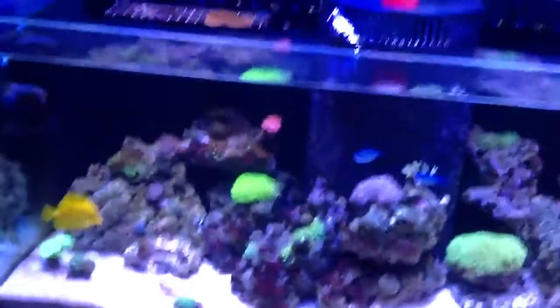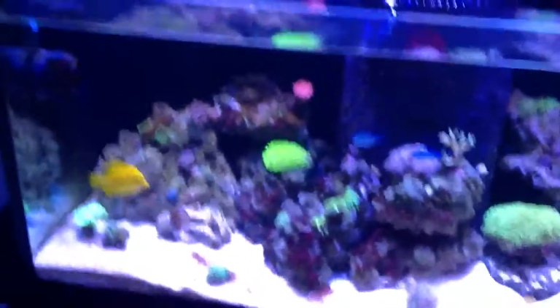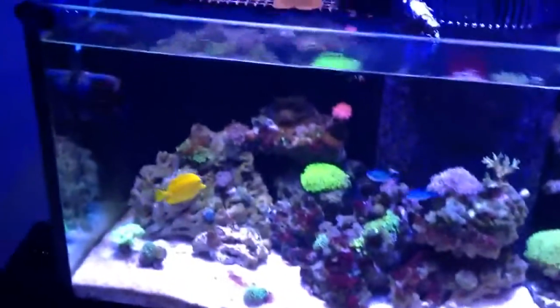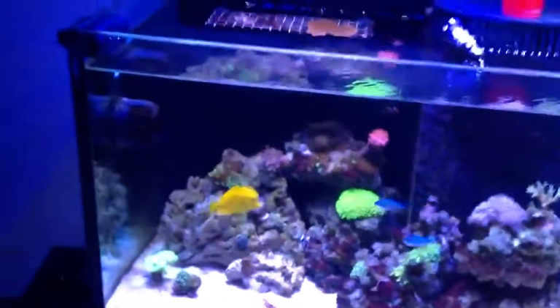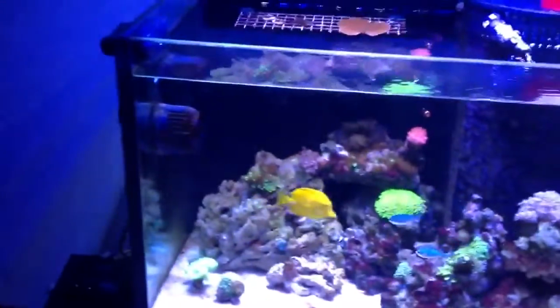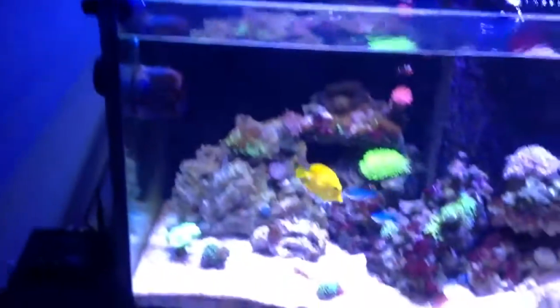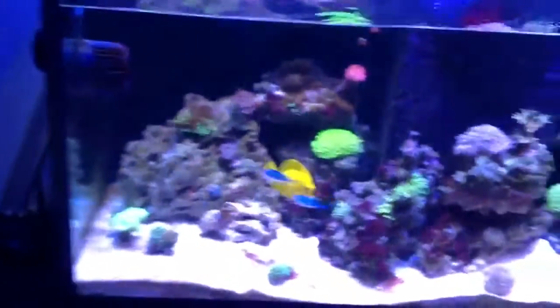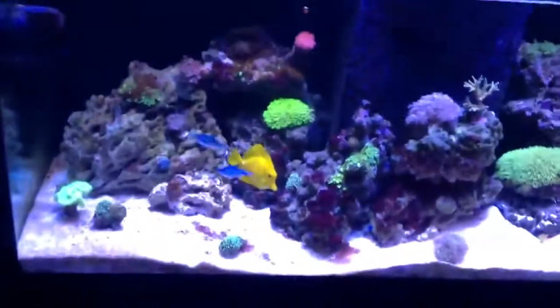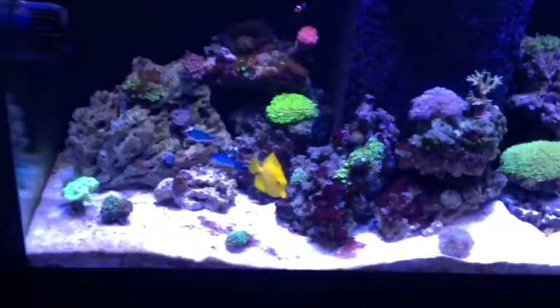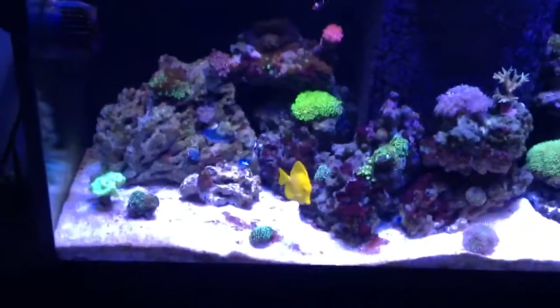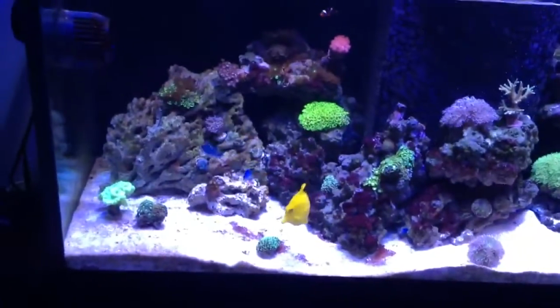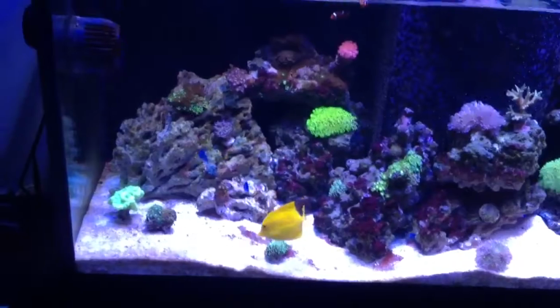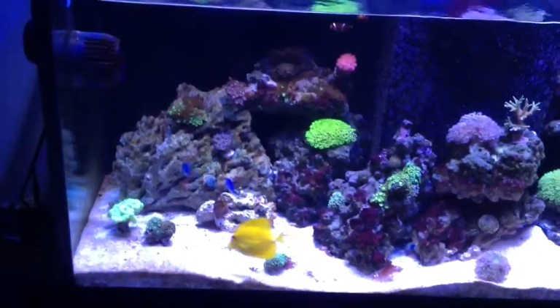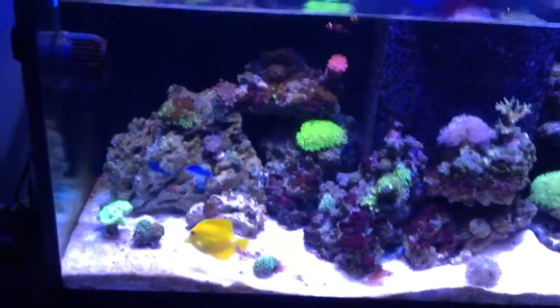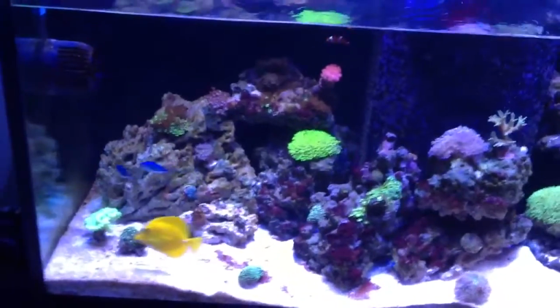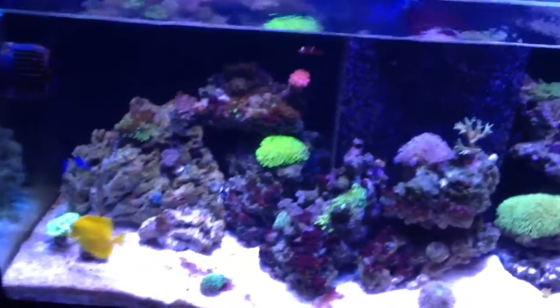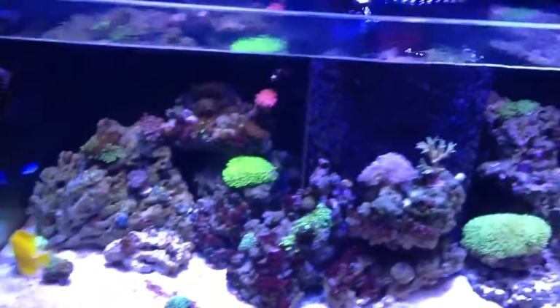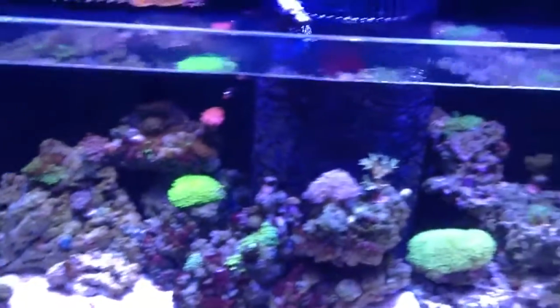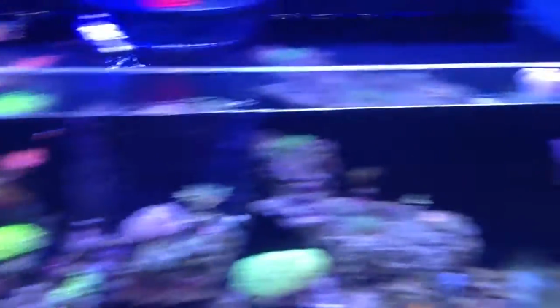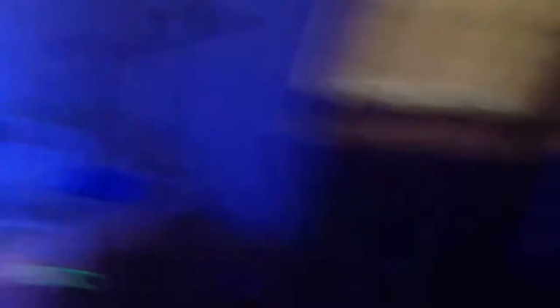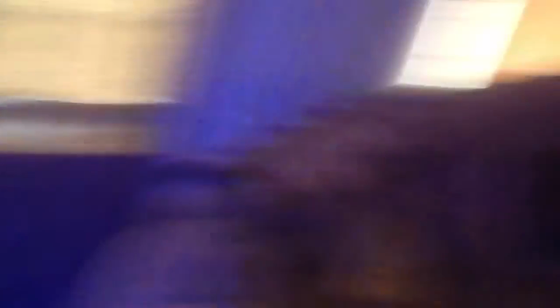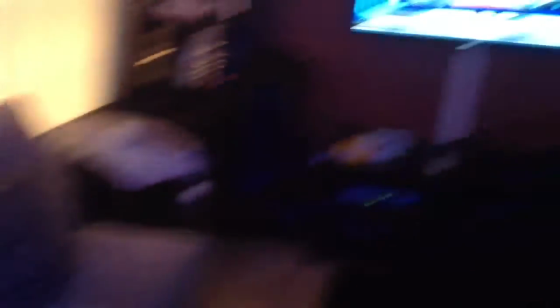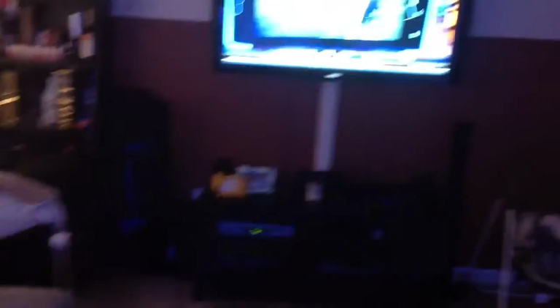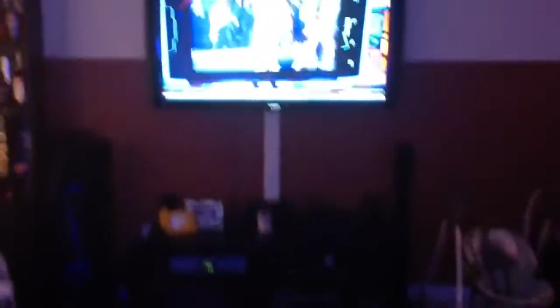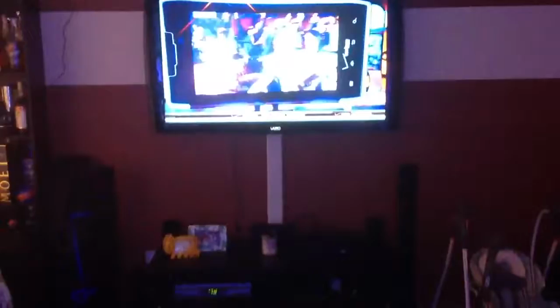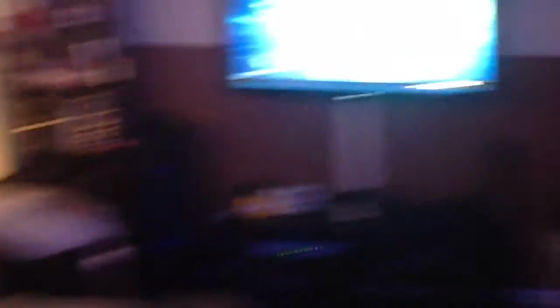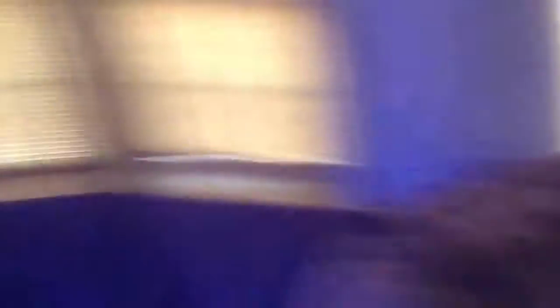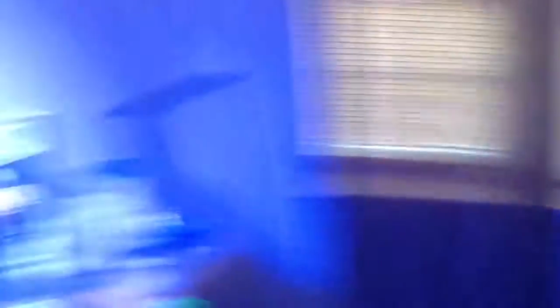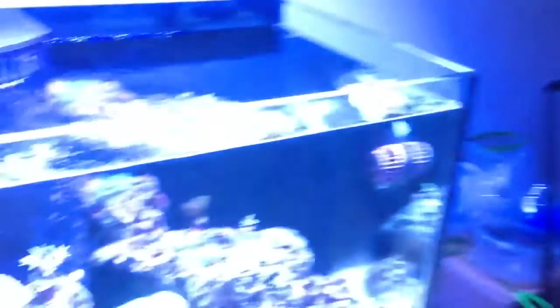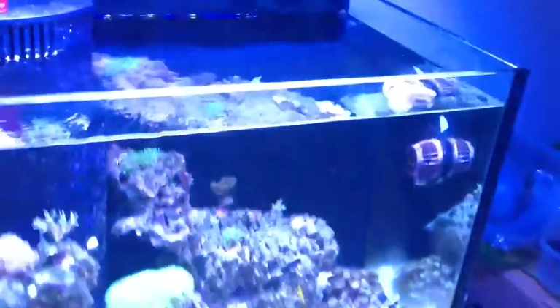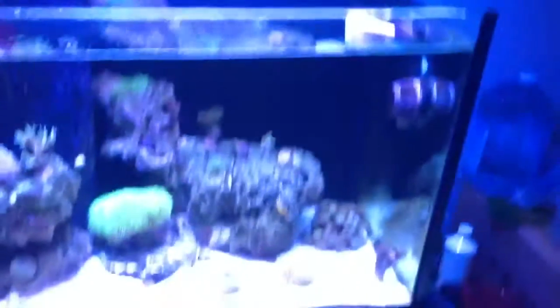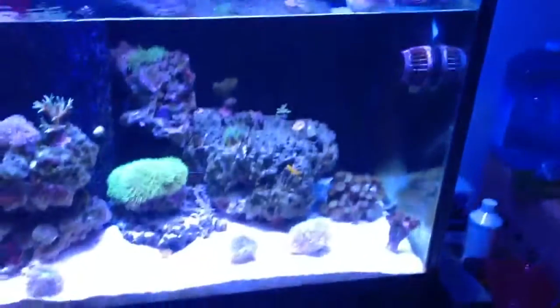What's up my fellow reef heads? Chilling on the Sunday, watching some football — halftime. Excited to show y'all how the tank is doing.